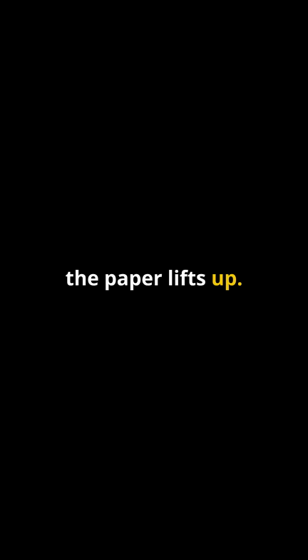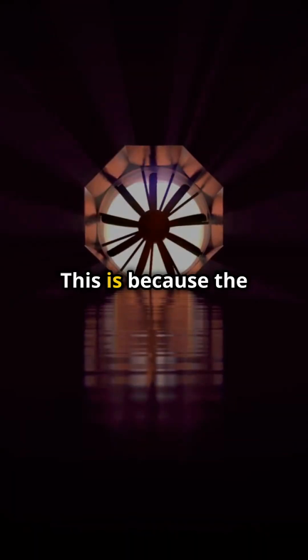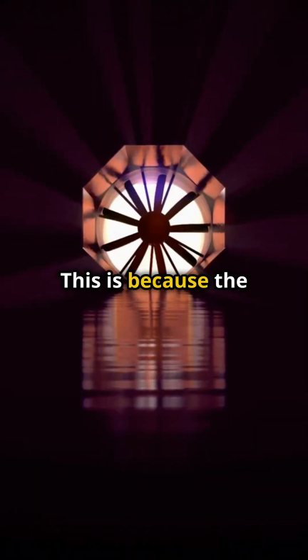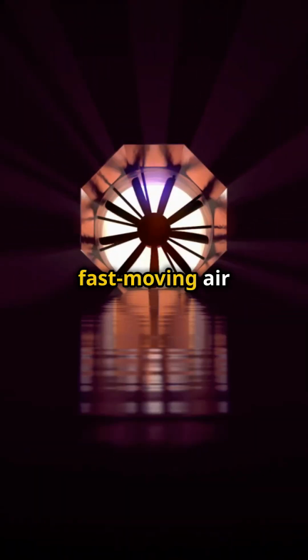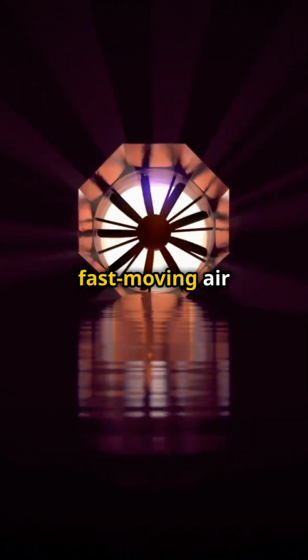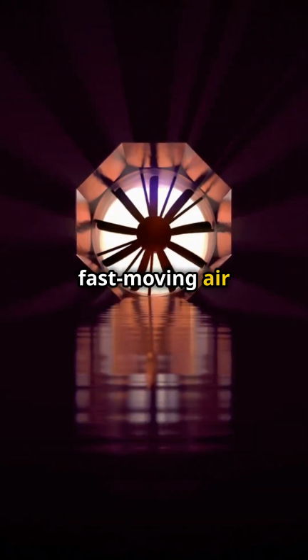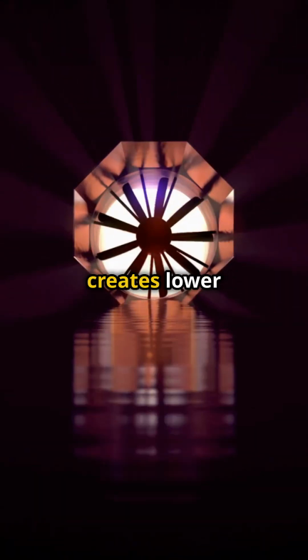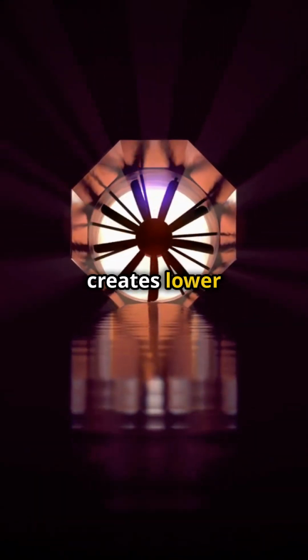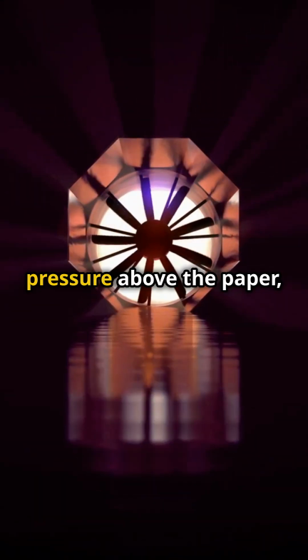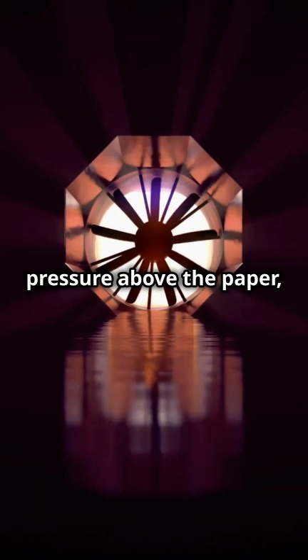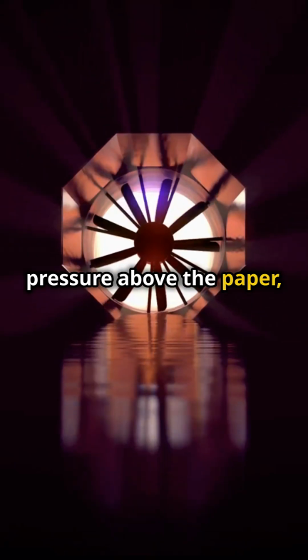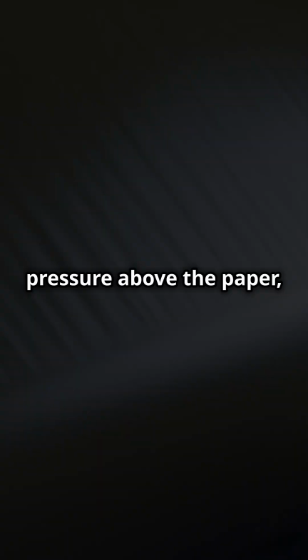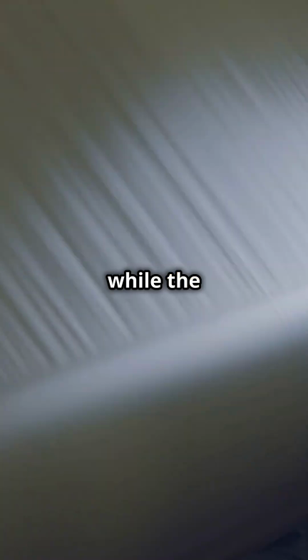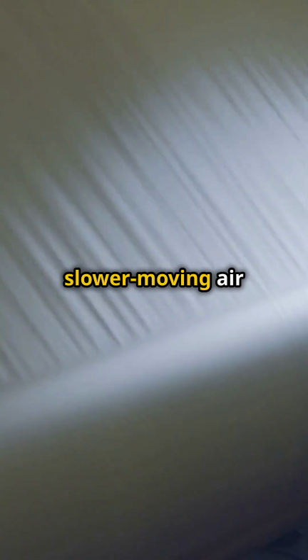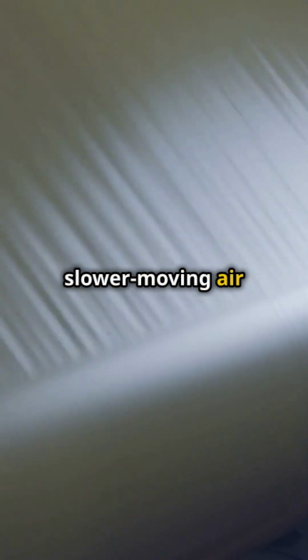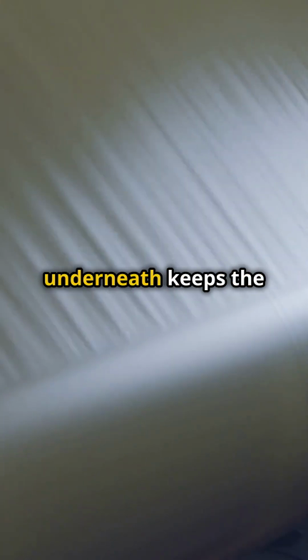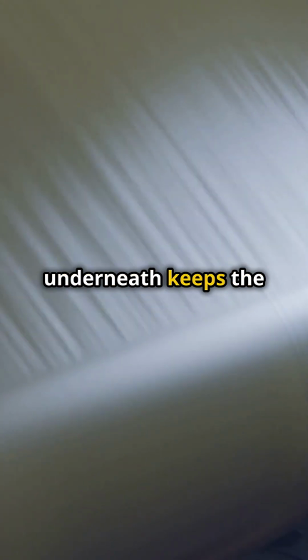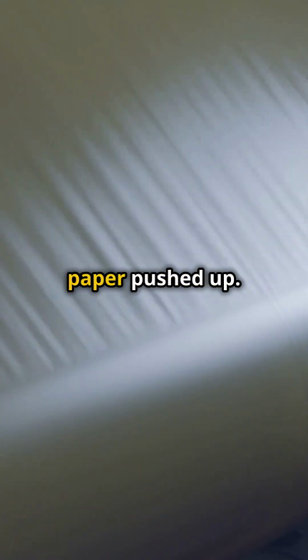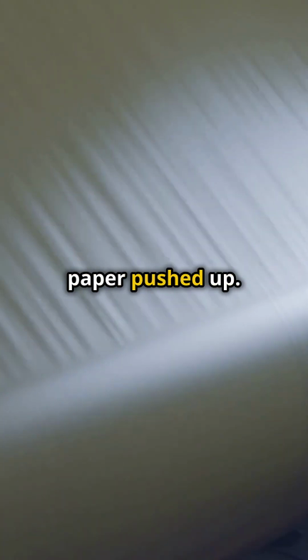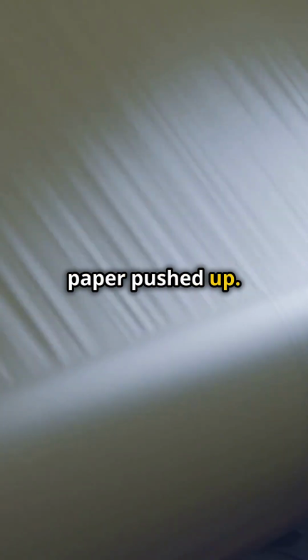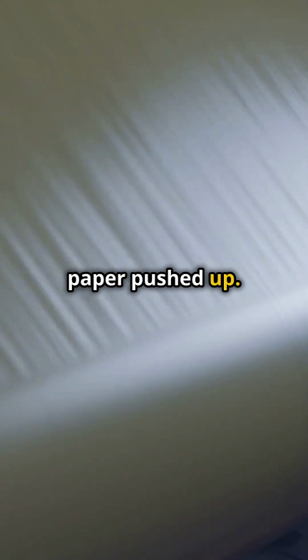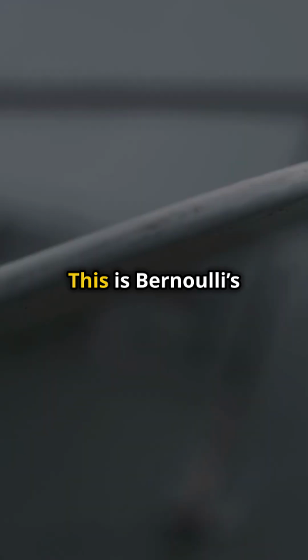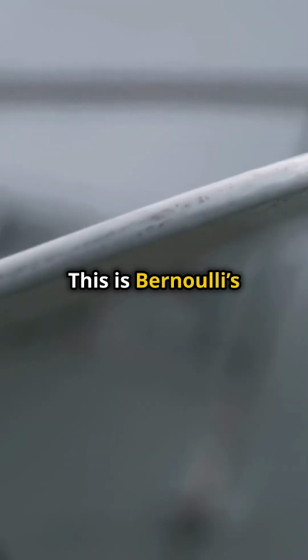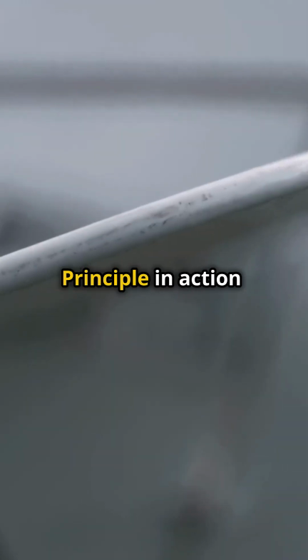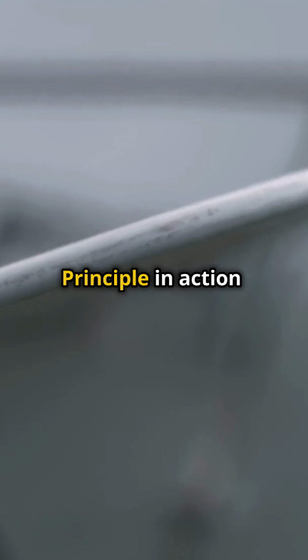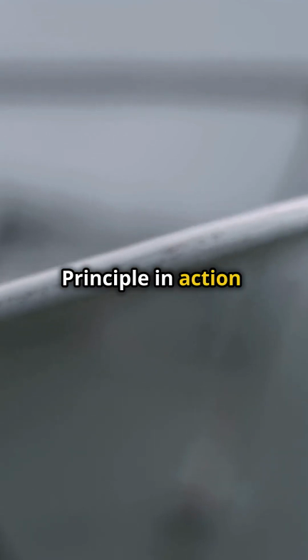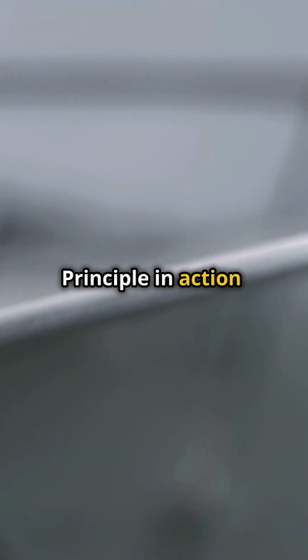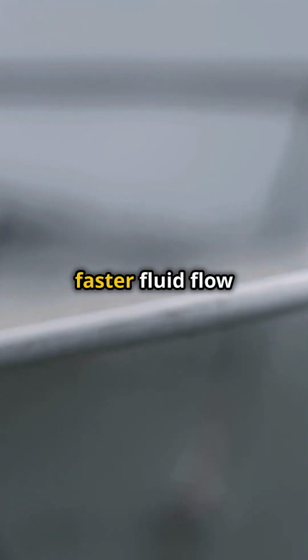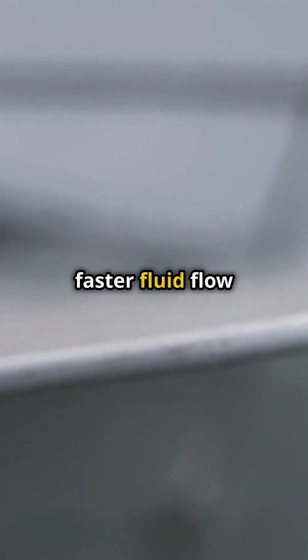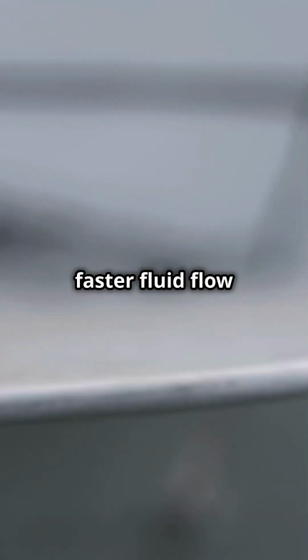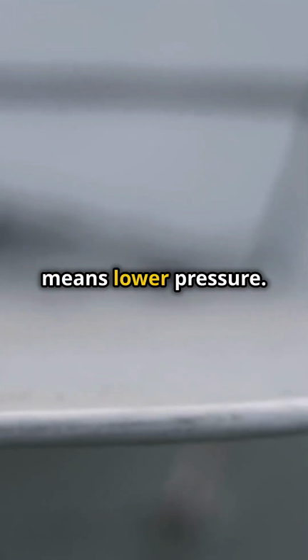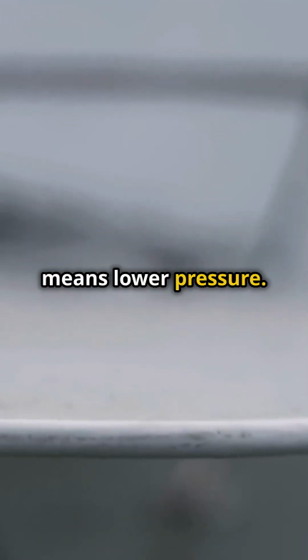This is because the fast-moving air creates lower pressure above the paper, while the slower-moving air underneath keeps the paper pushed up. This is Bernoulli's Principle in action — faster fluid flow means lower pressure.